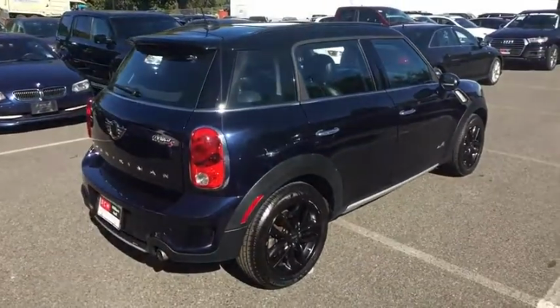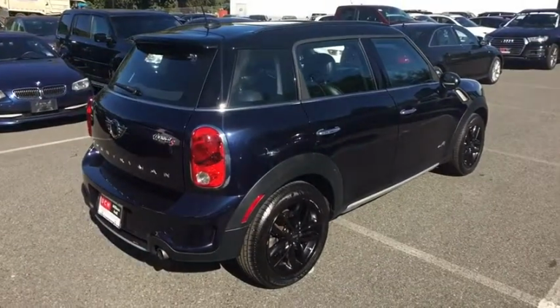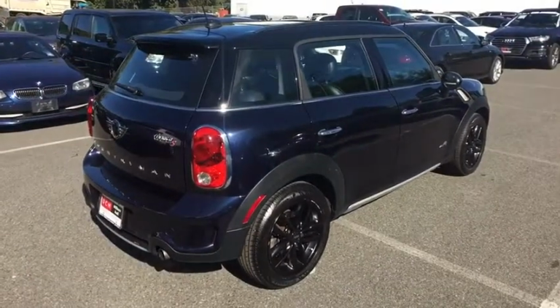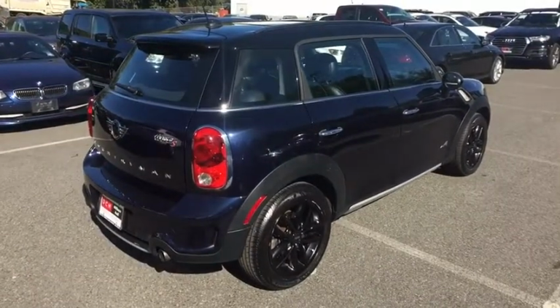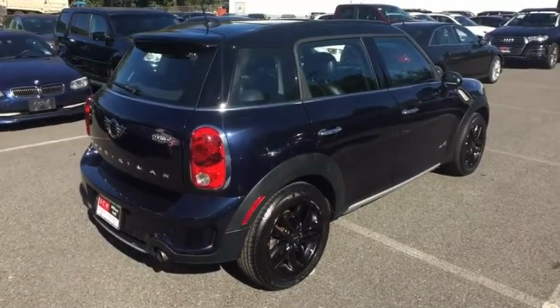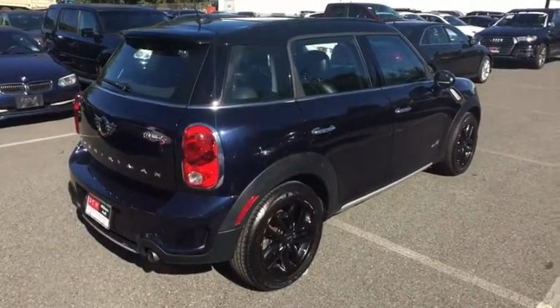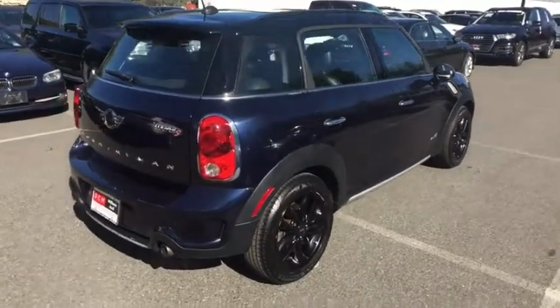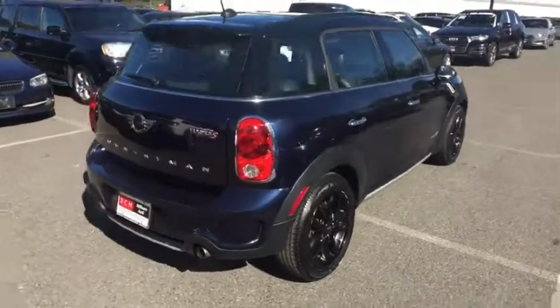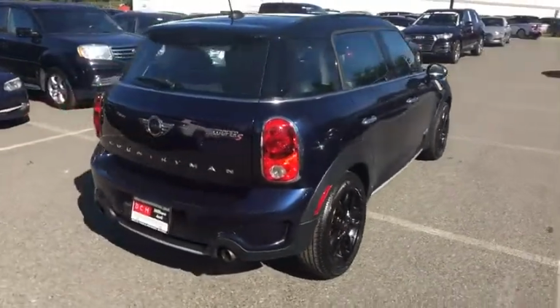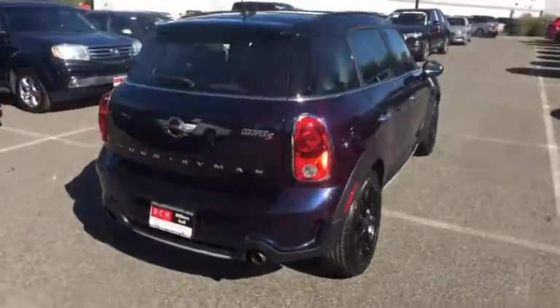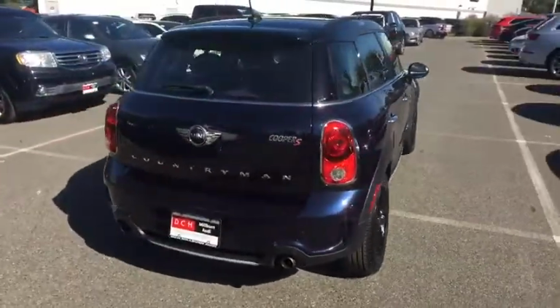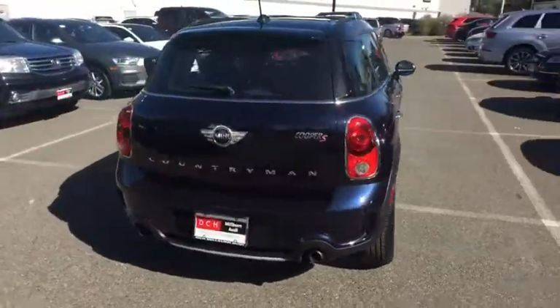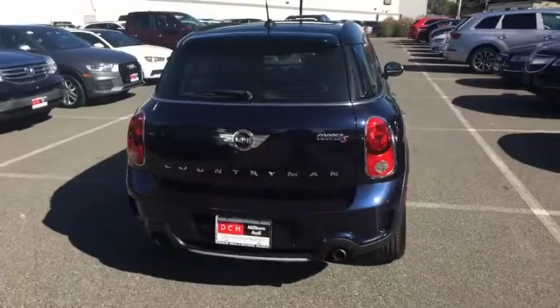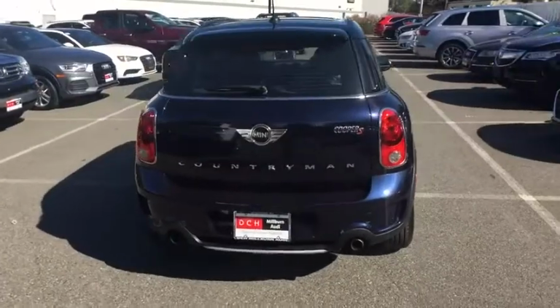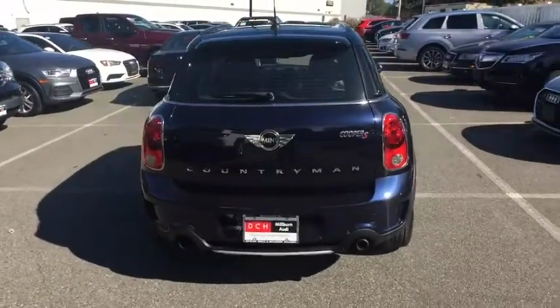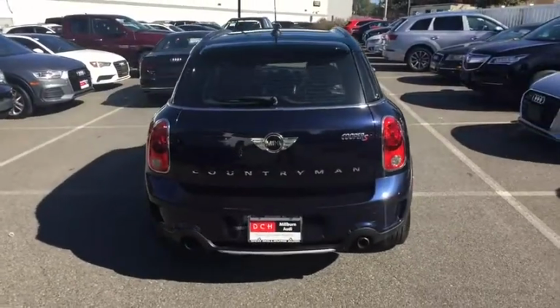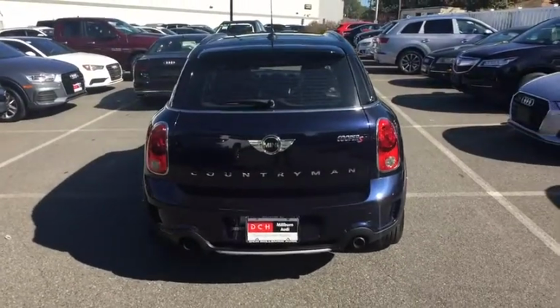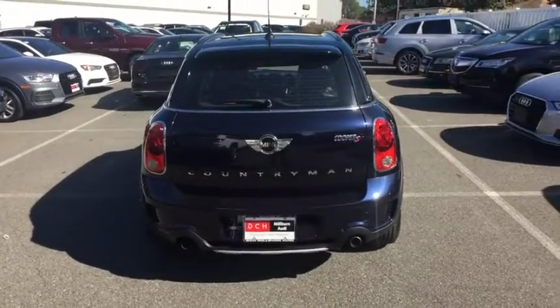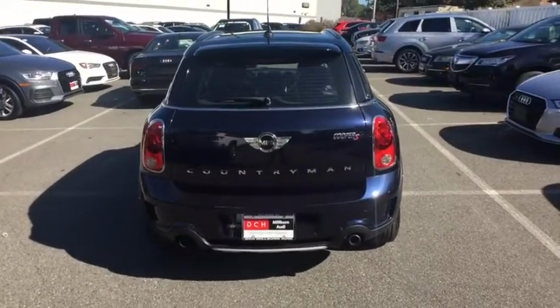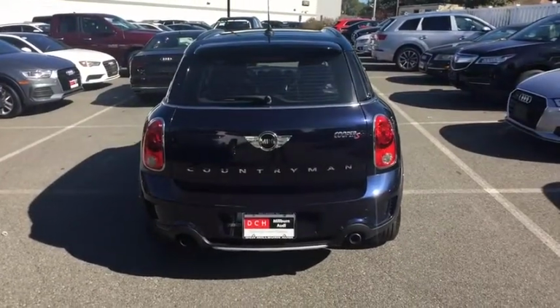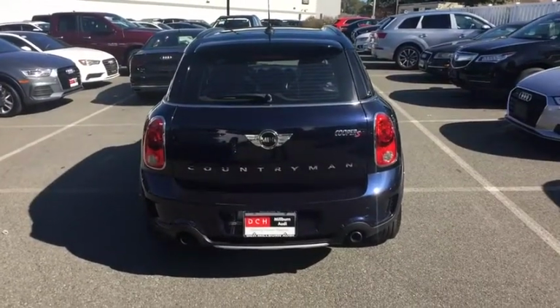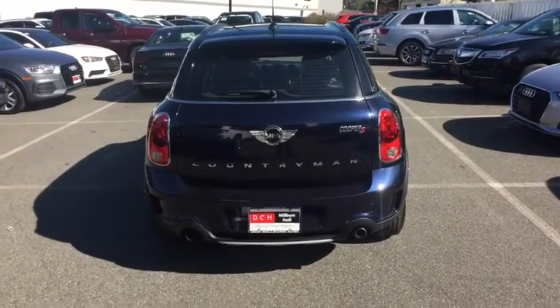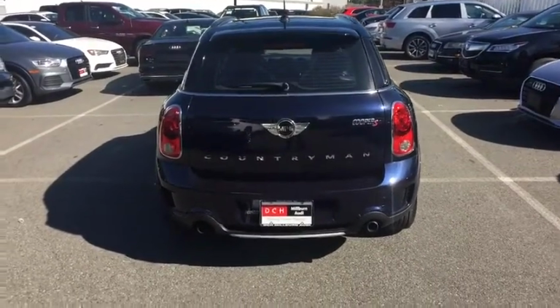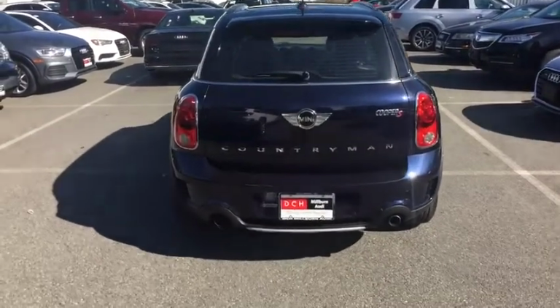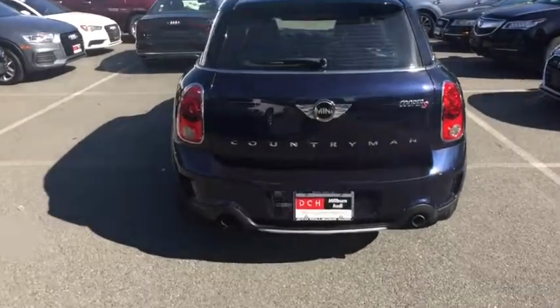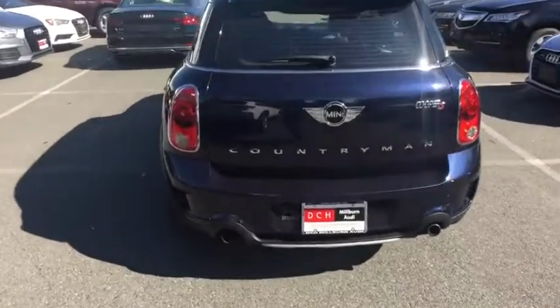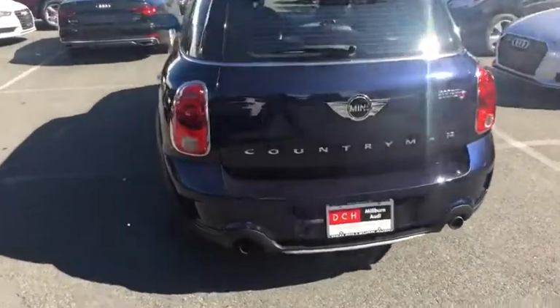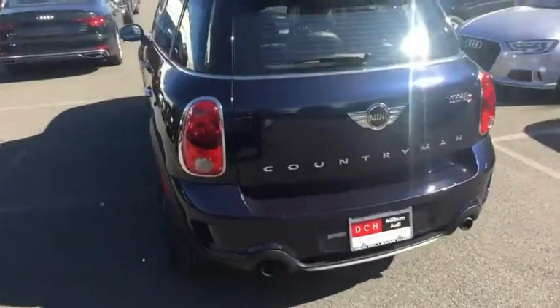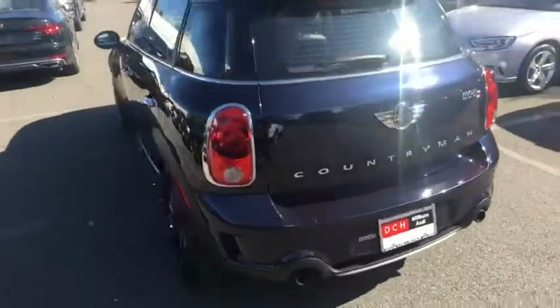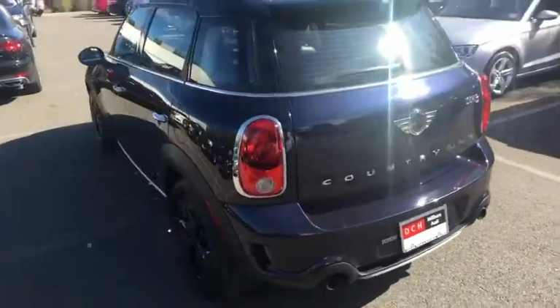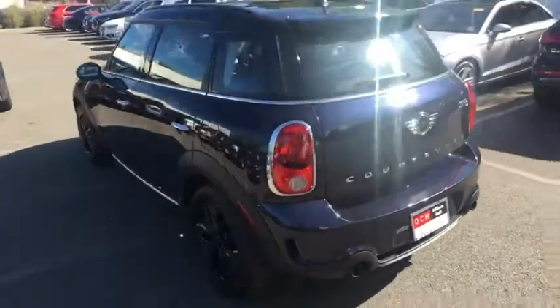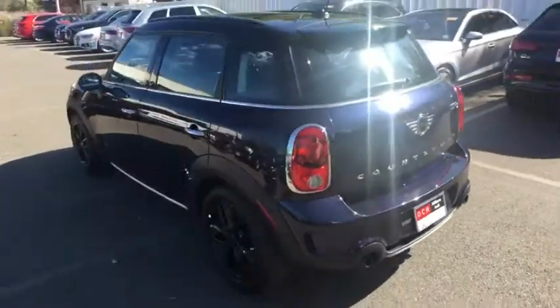This vehicle has less than 80,000 miles and is Carfax certified one owner, qualifying for the Carfax buyback guarantee.